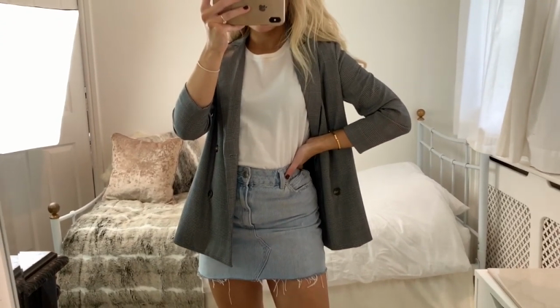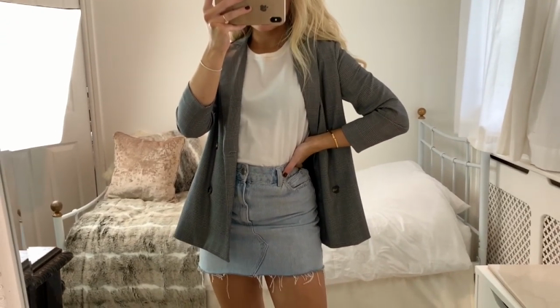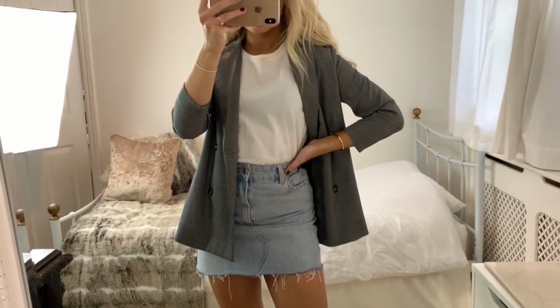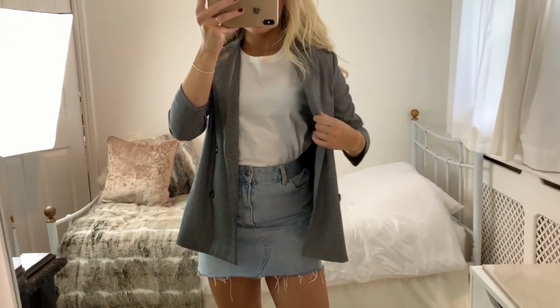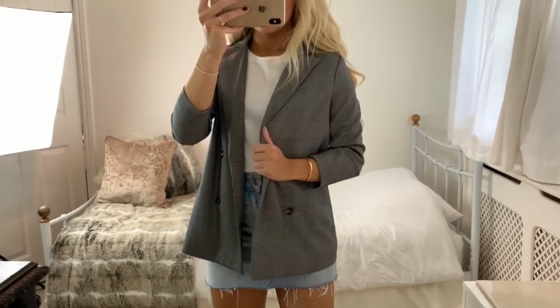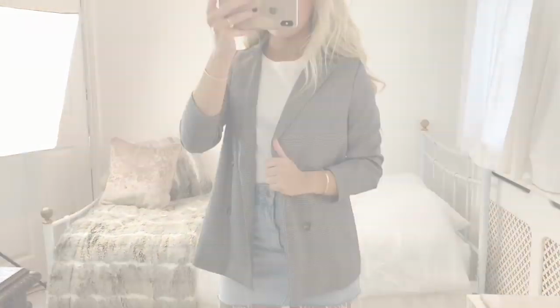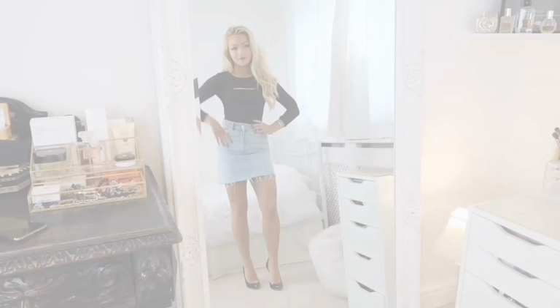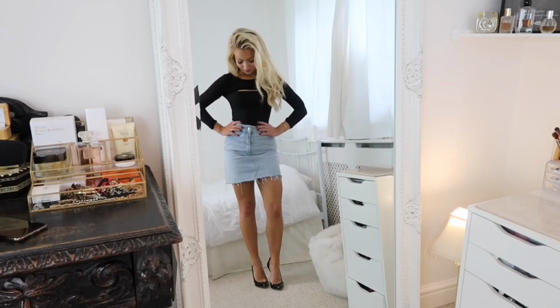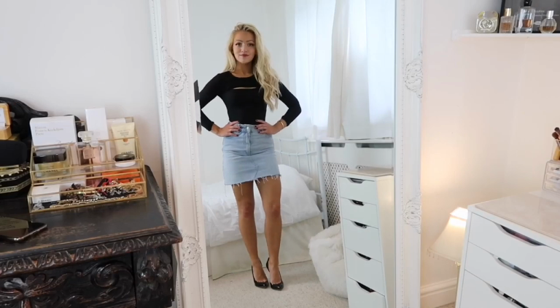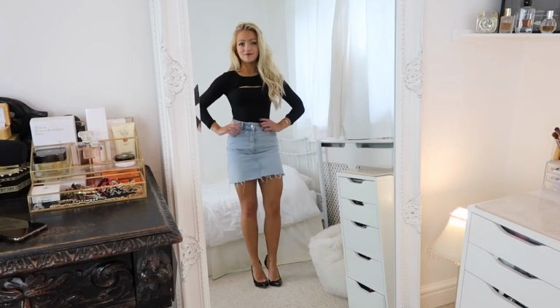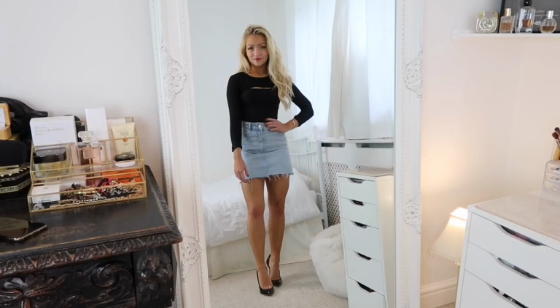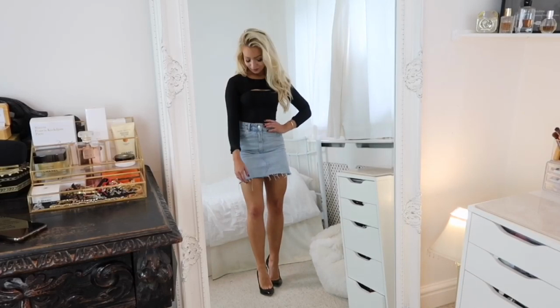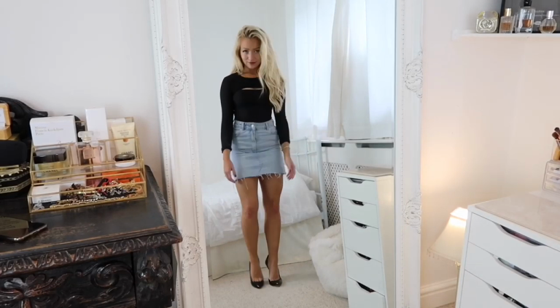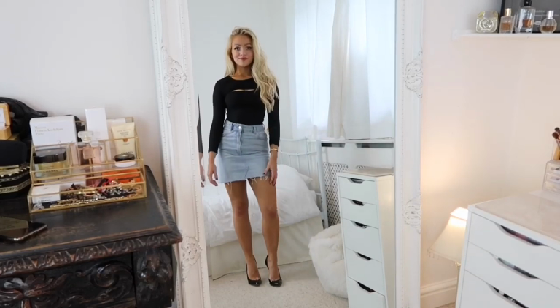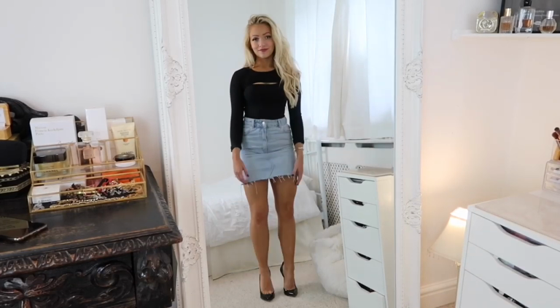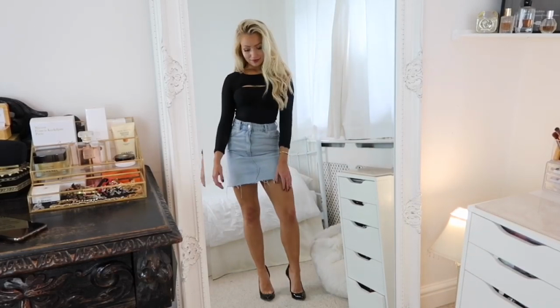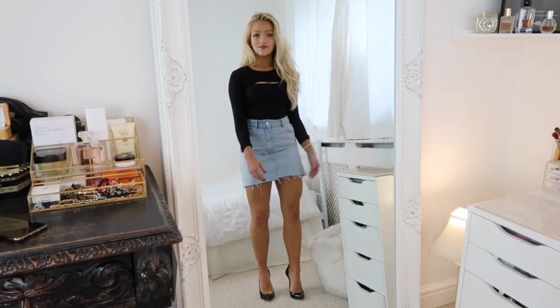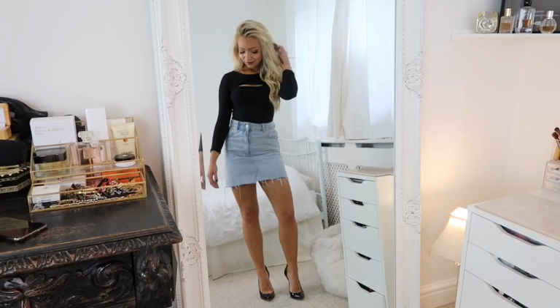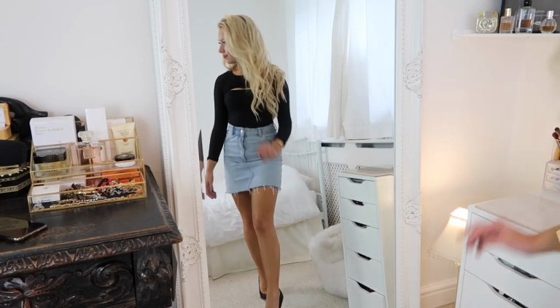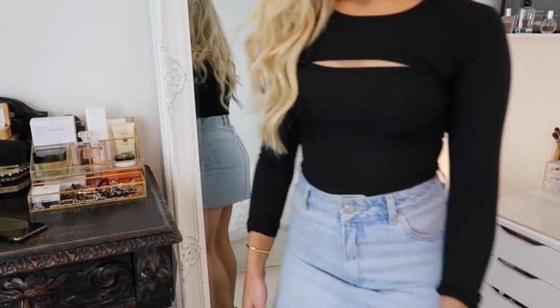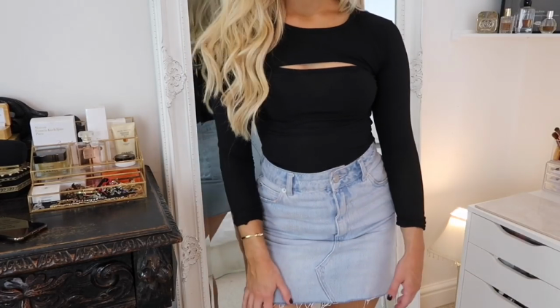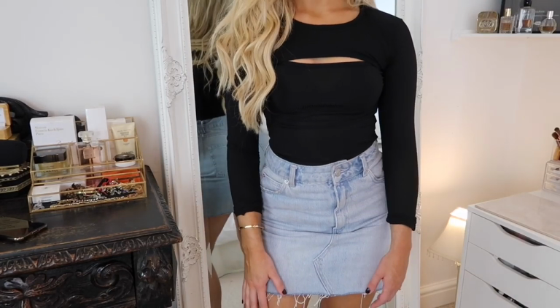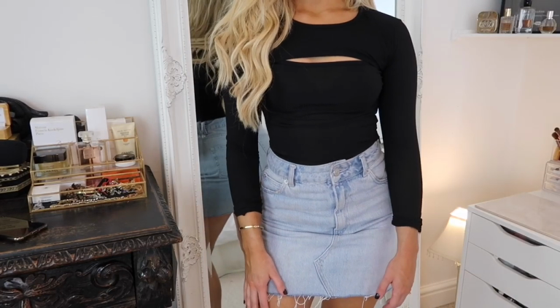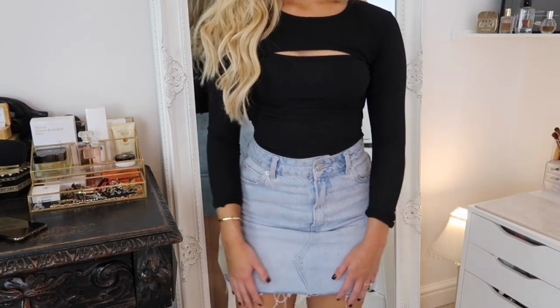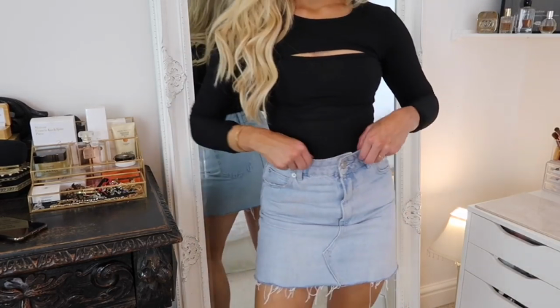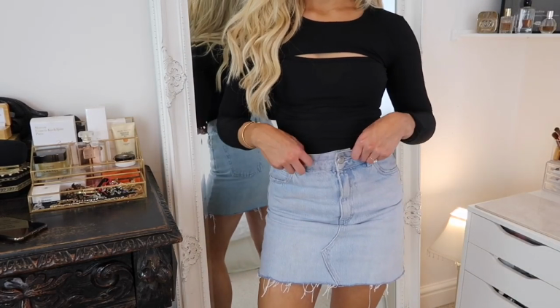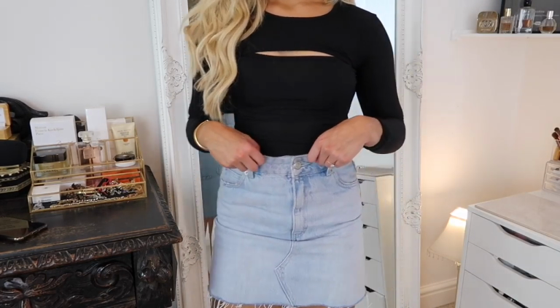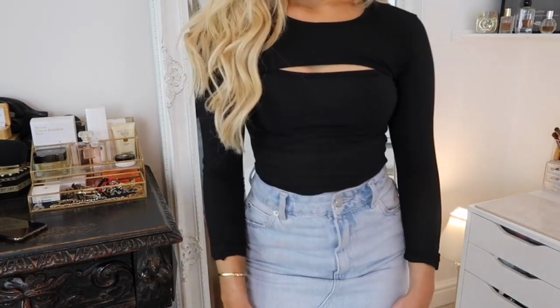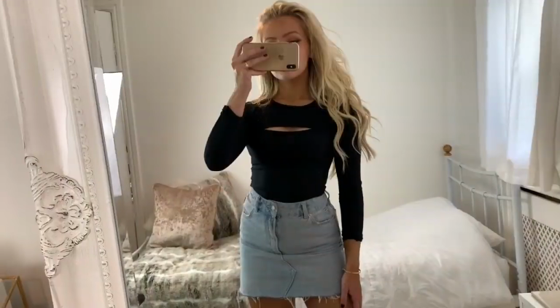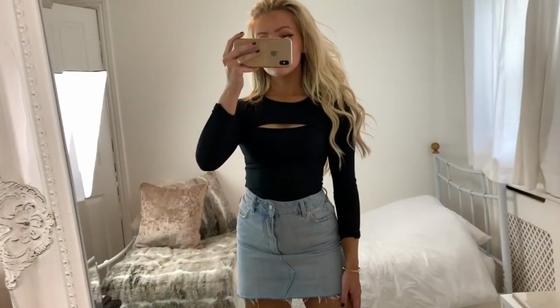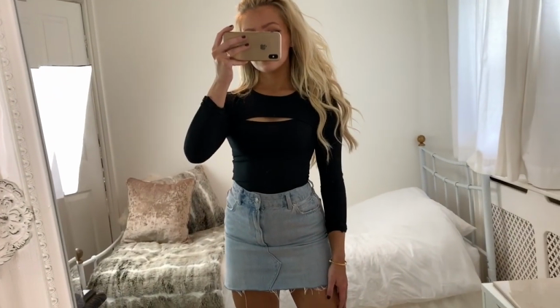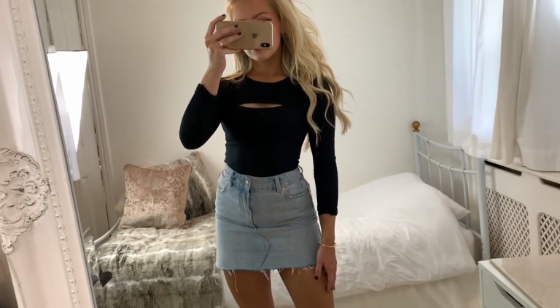Another very easy way to dress up the skirt would be to wear it with a bodysuit, and I think this look would be great for a night out. I'm wearing a black cut-out bodysuit from Boohoo with a pair of black patent court heels.